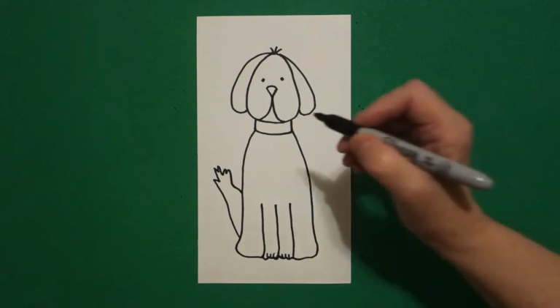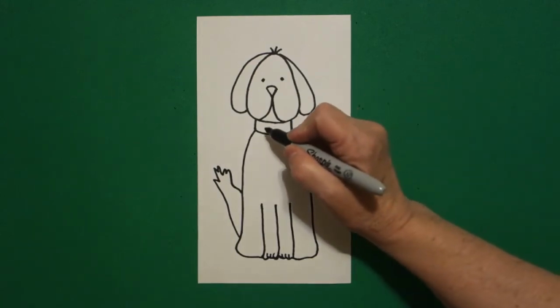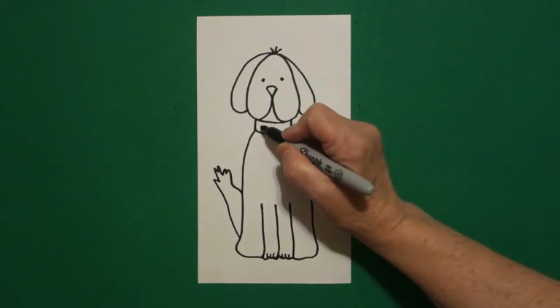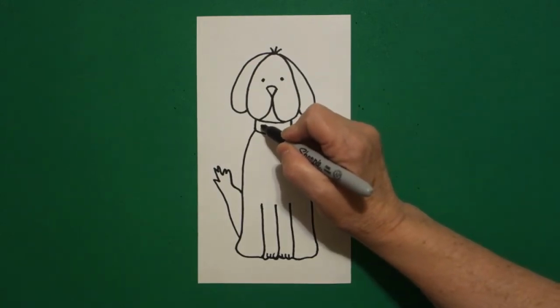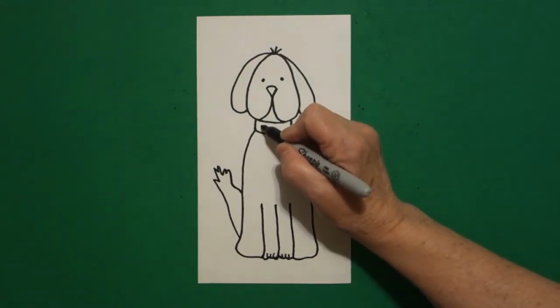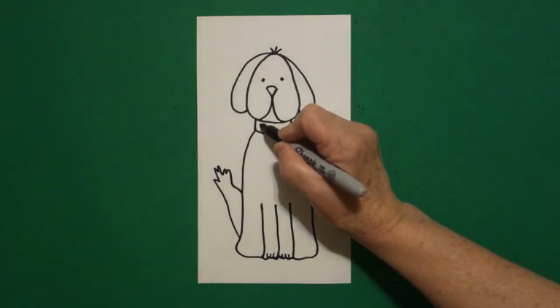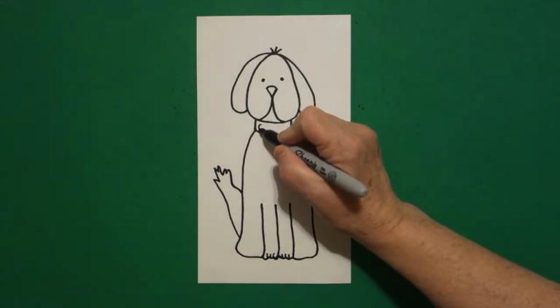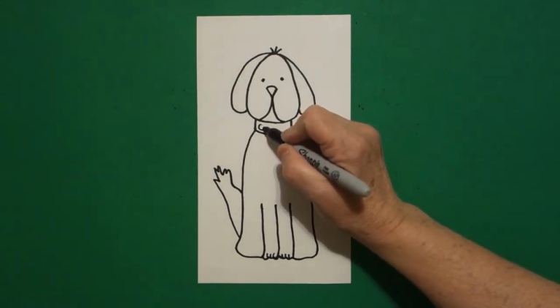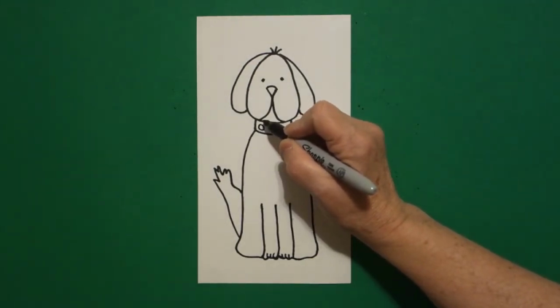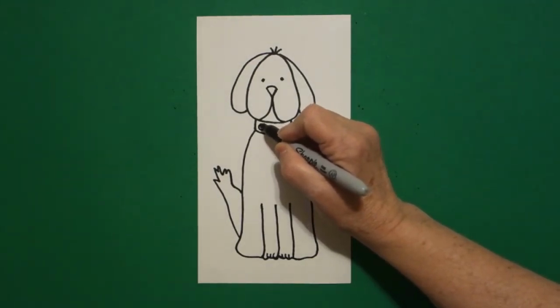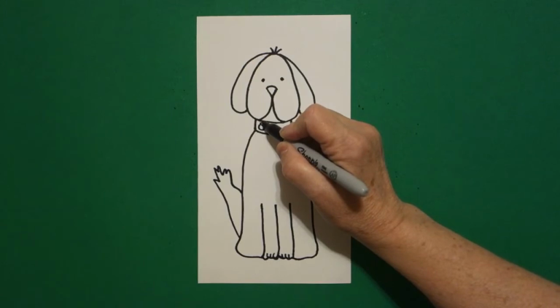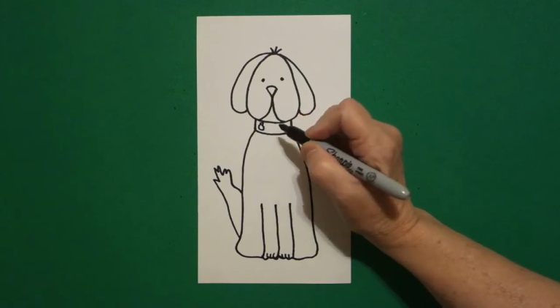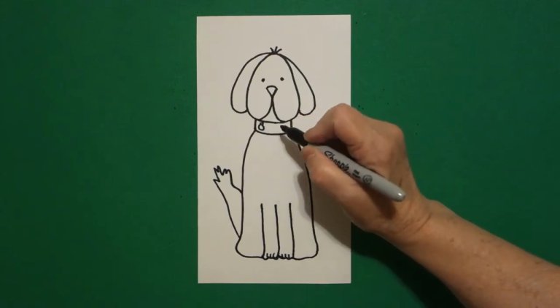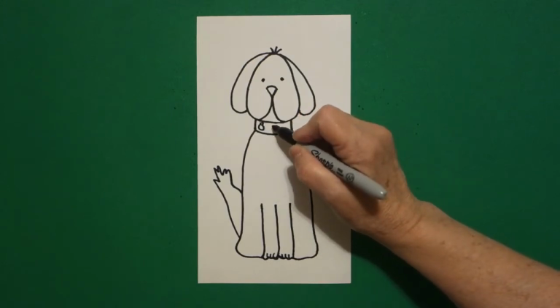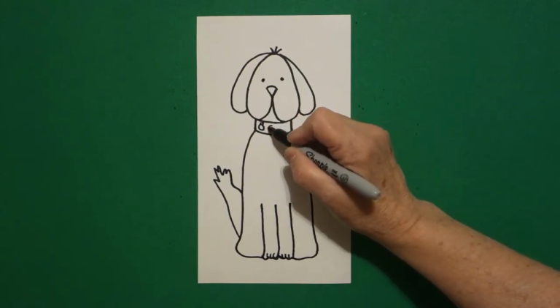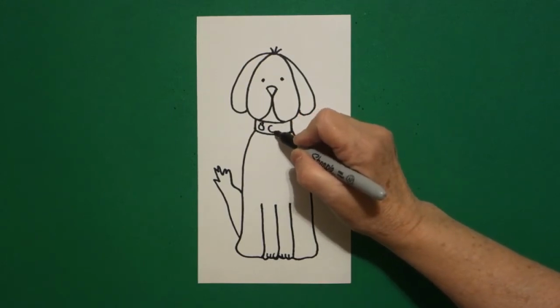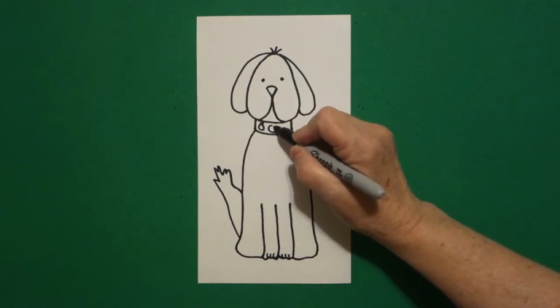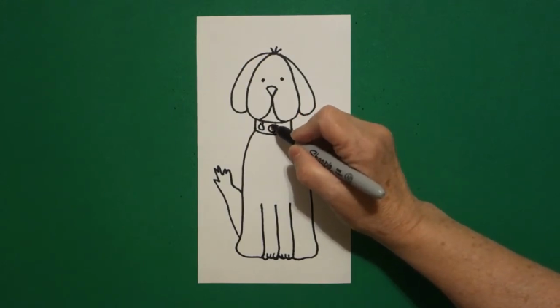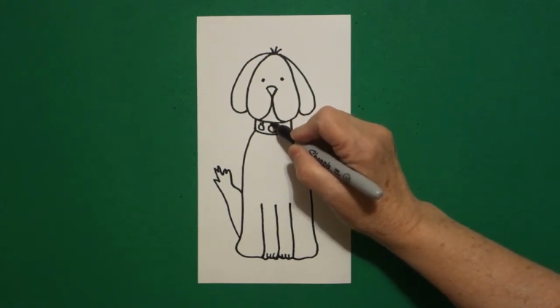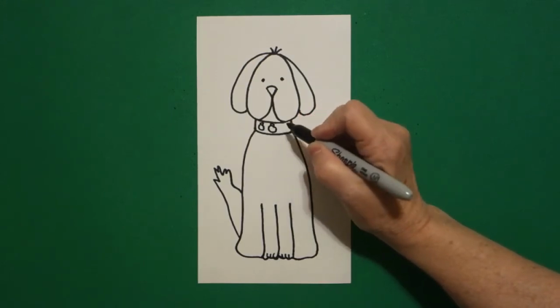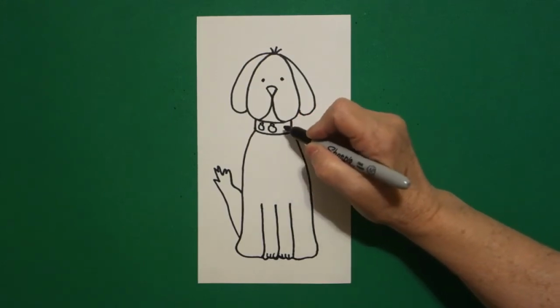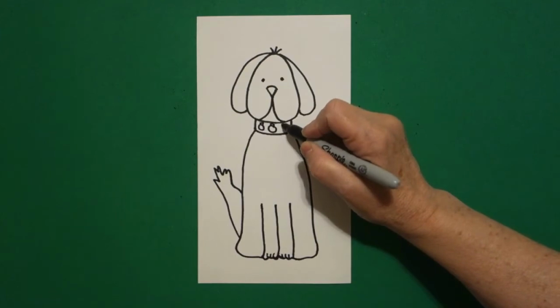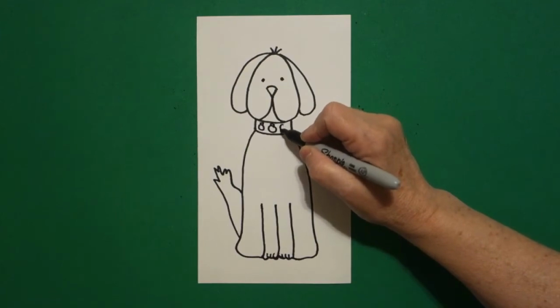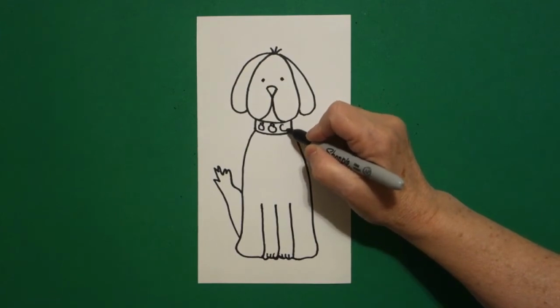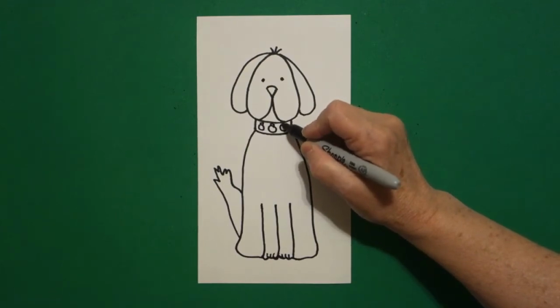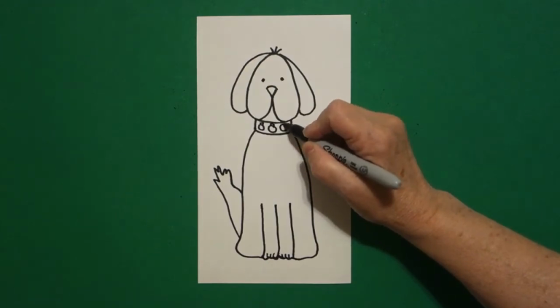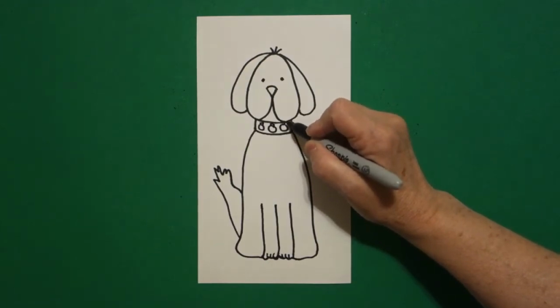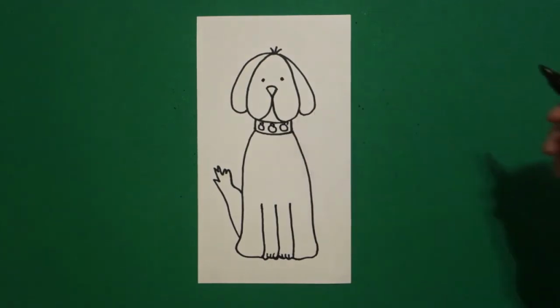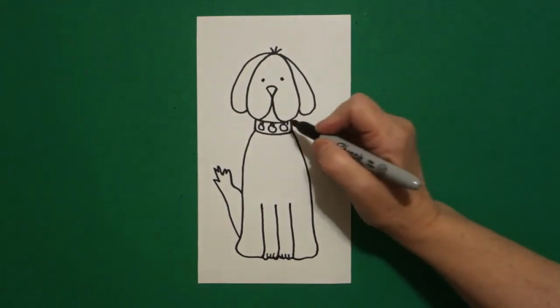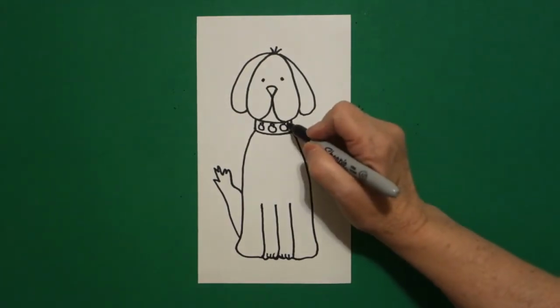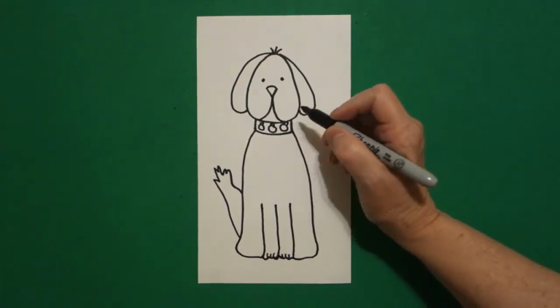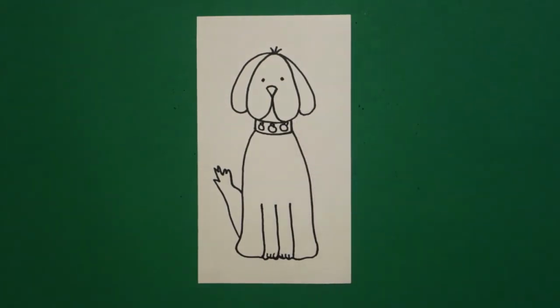I come up to this space and I'm going to draw a little baby circle and a little triangle on top, little baby circle, little triangle on top, little baby circle, little triangle on top.